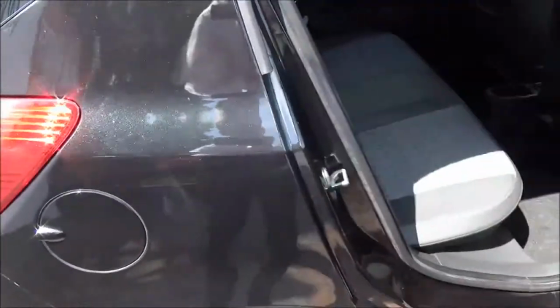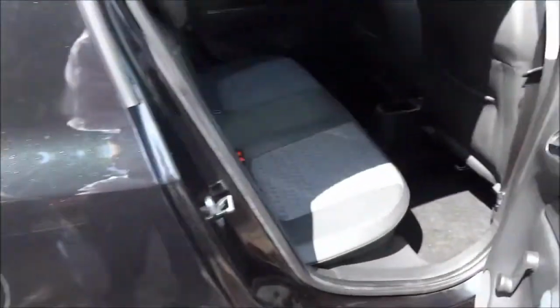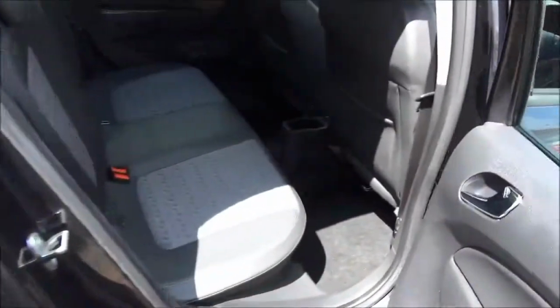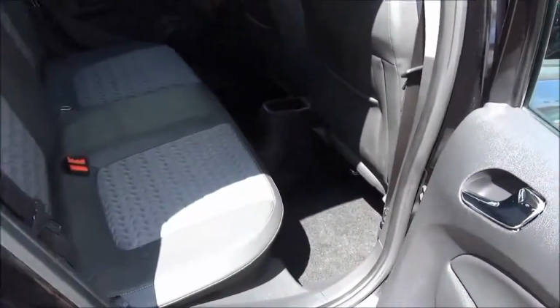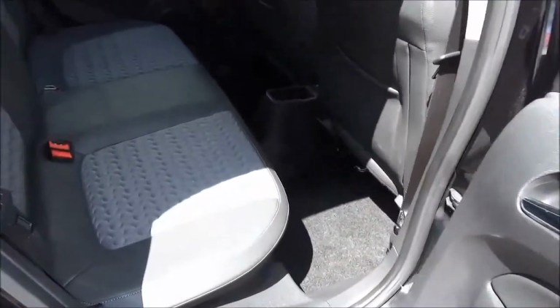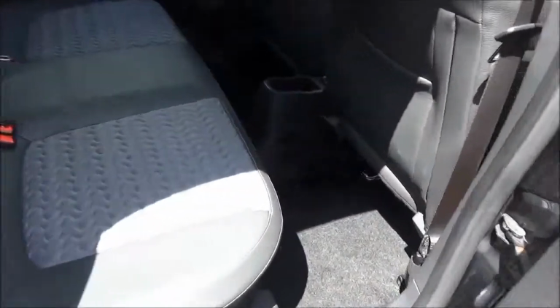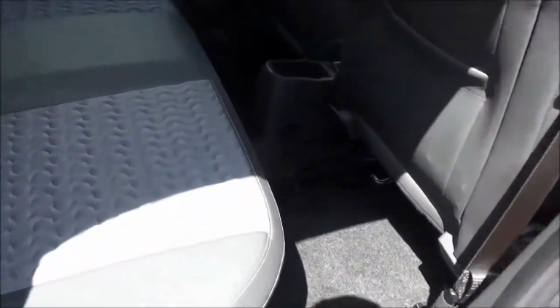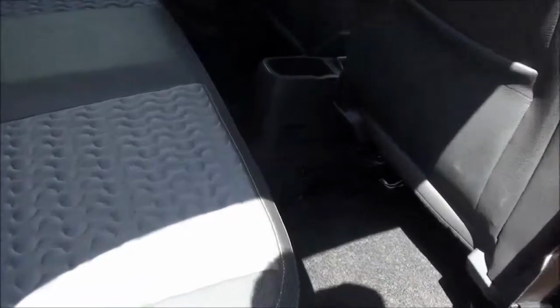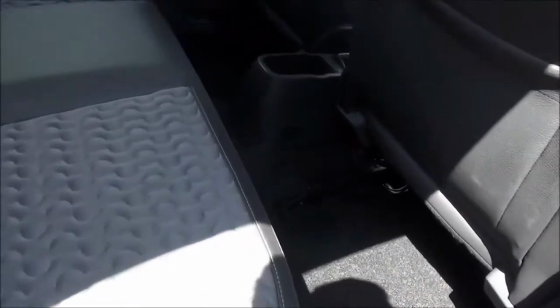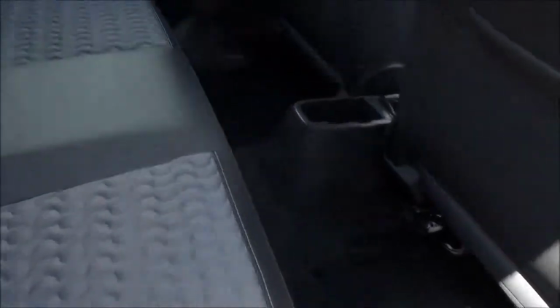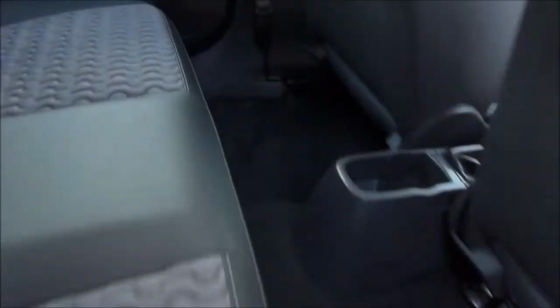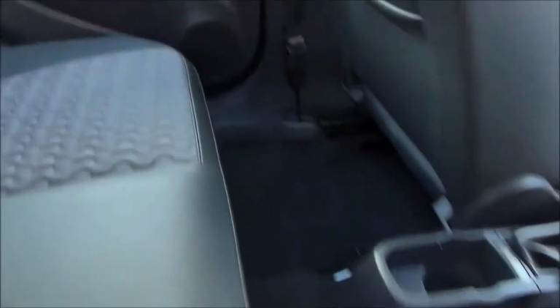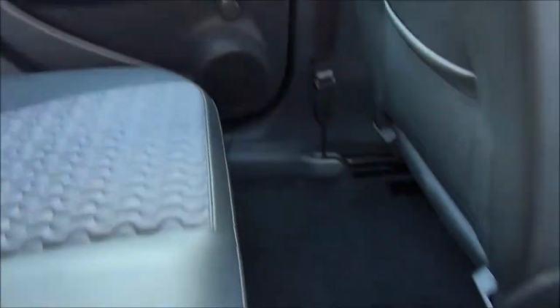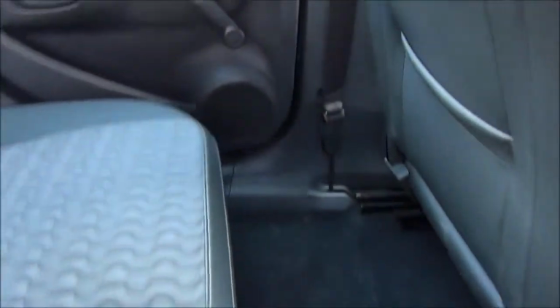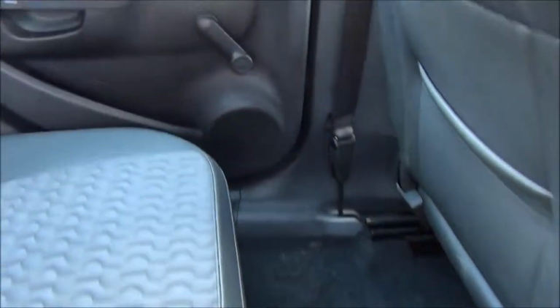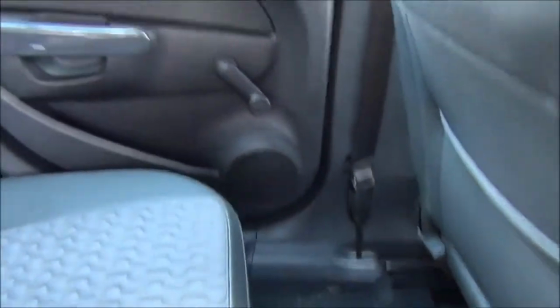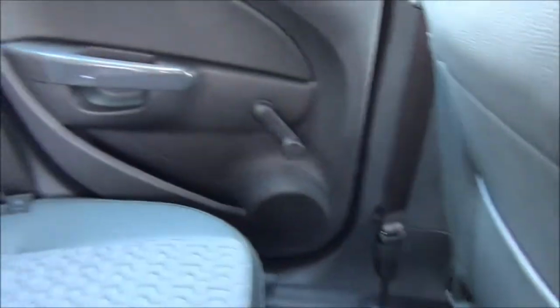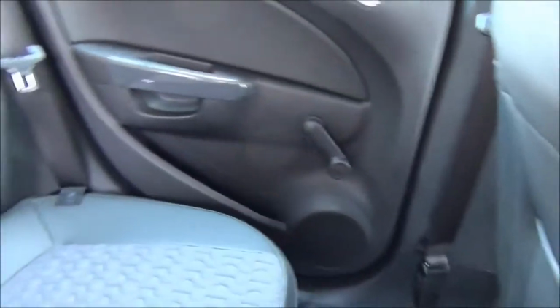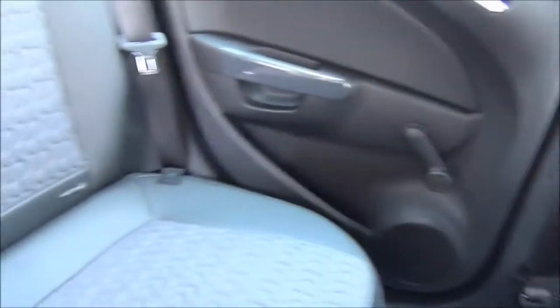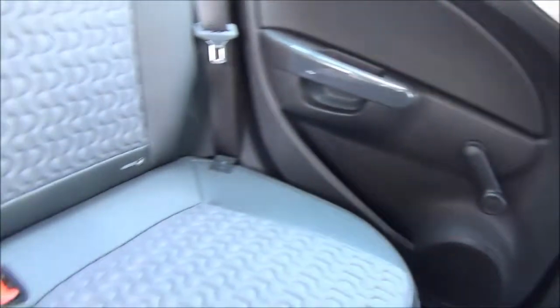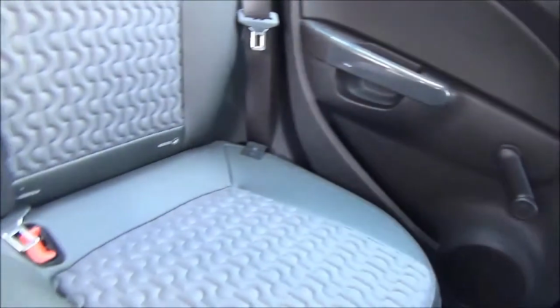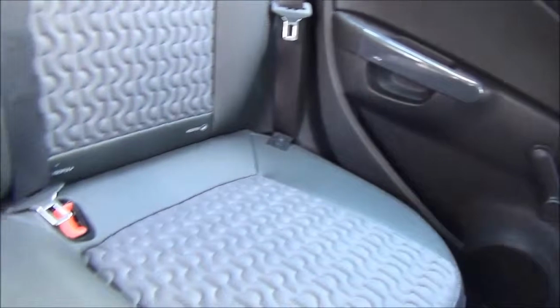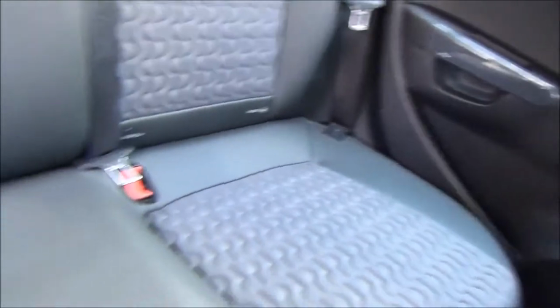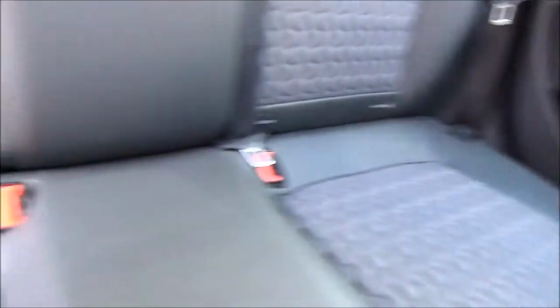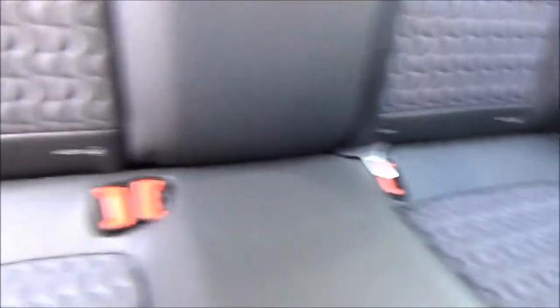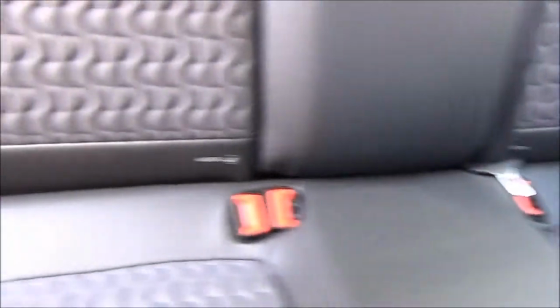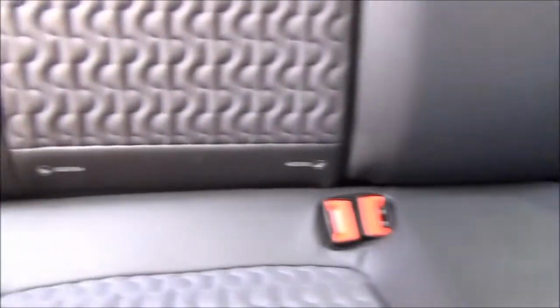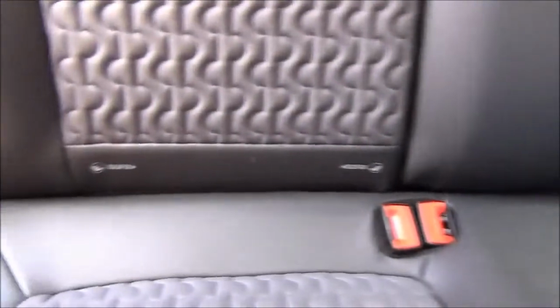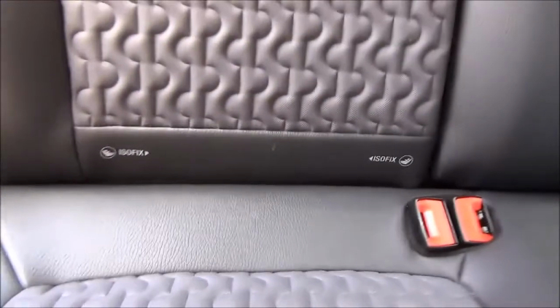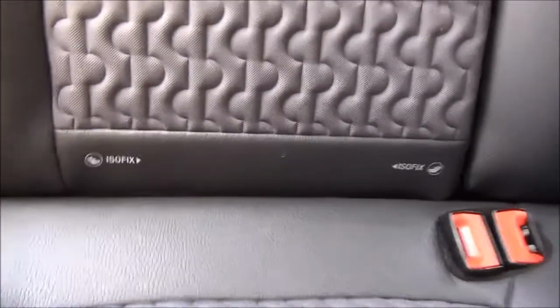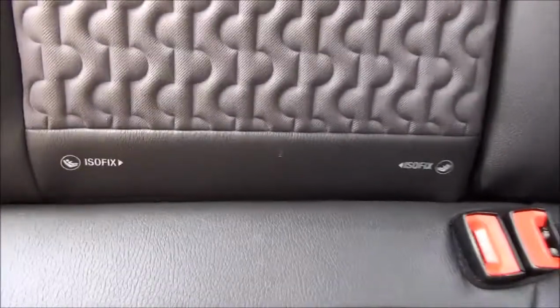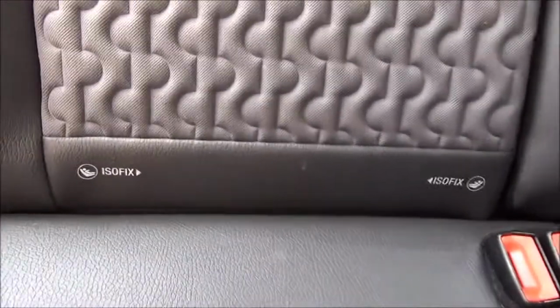Opening the rear door you can see a roomy passenger compartment with ISOFIX fittings for ease of fitting child seats, plus 3 rear seat belts. A map pocket also adds storage space for rear passengers.